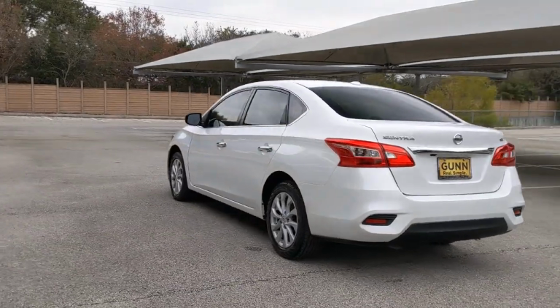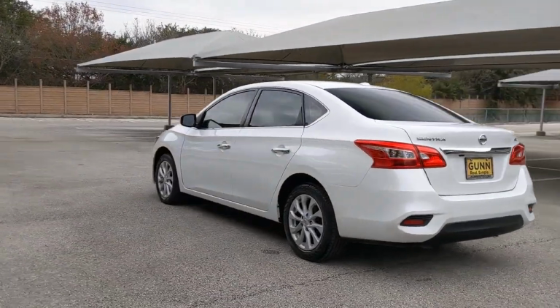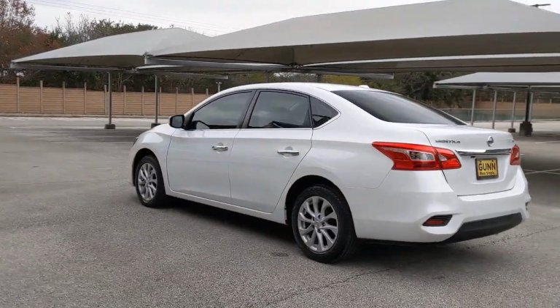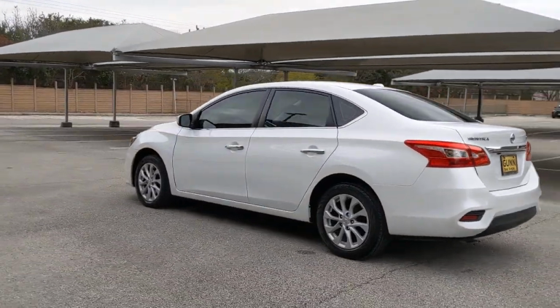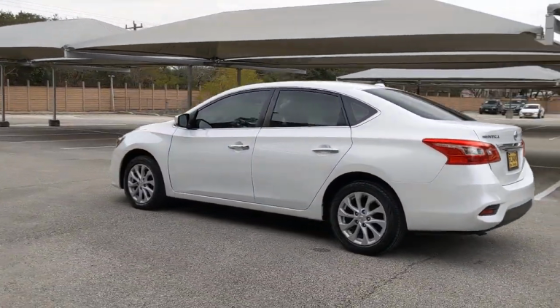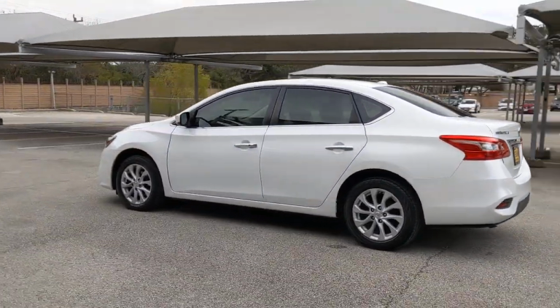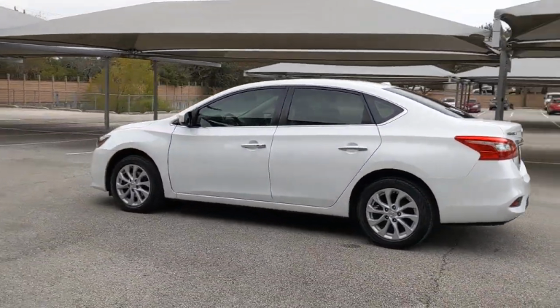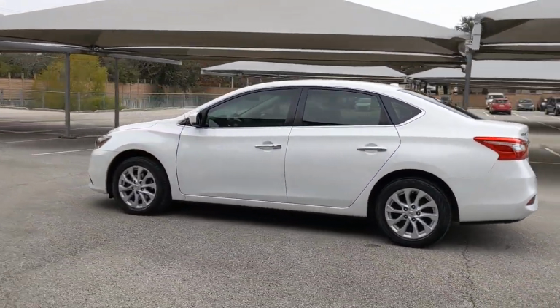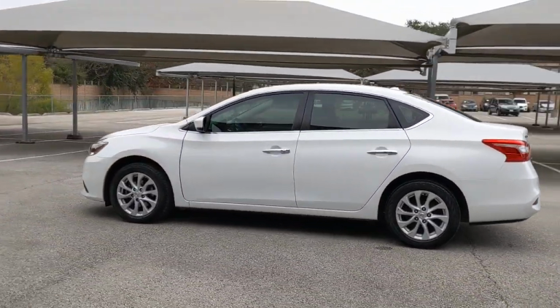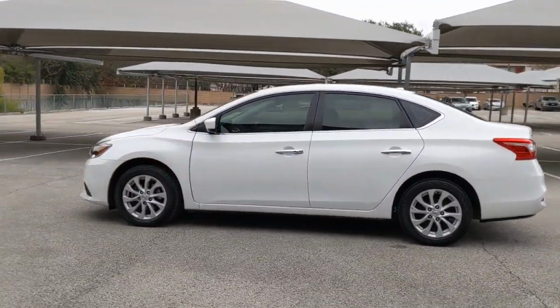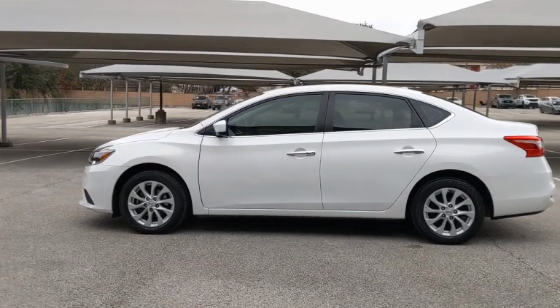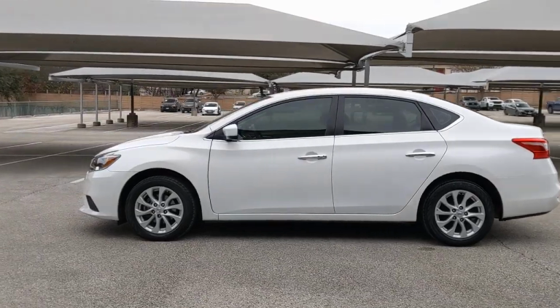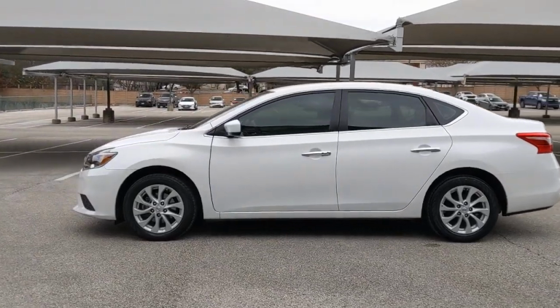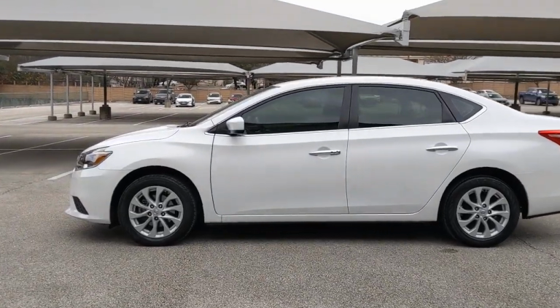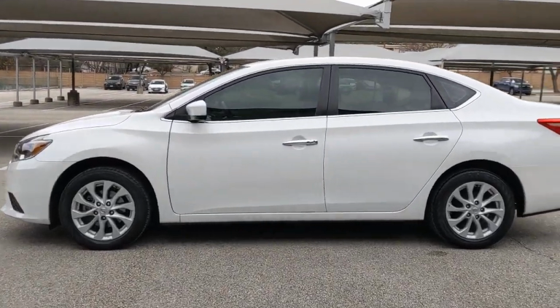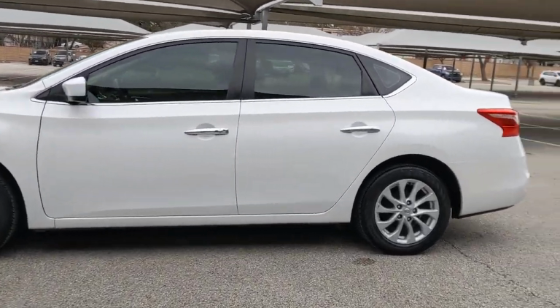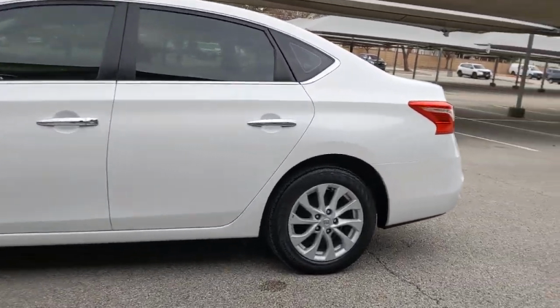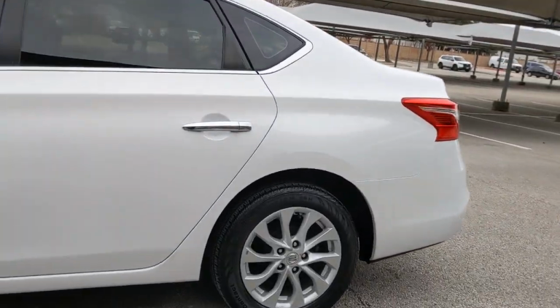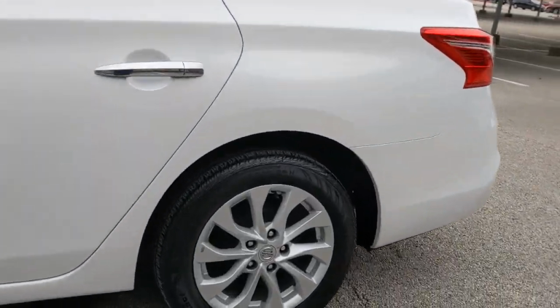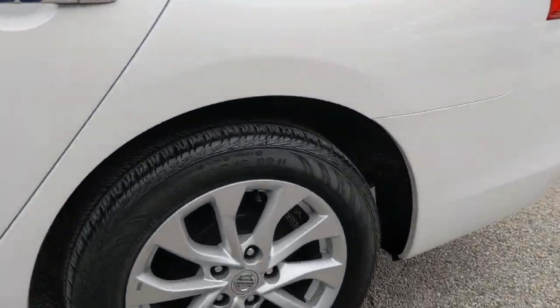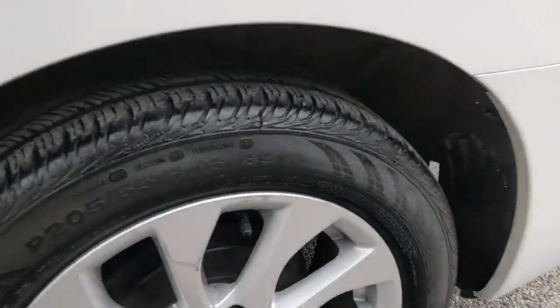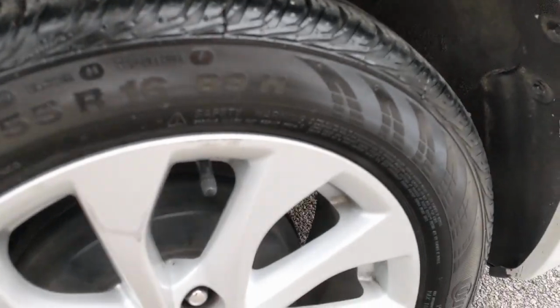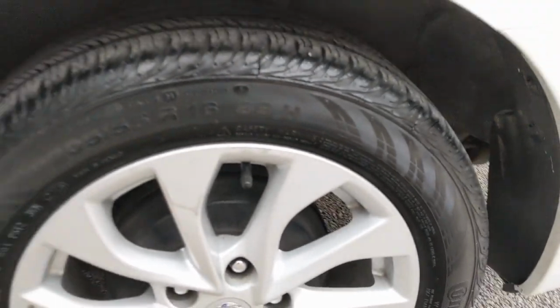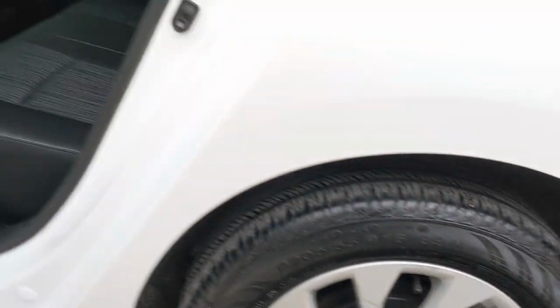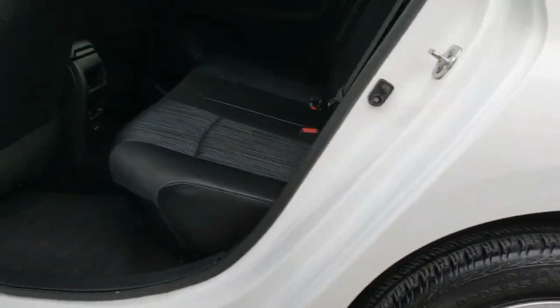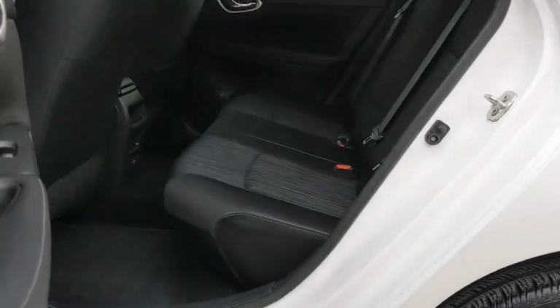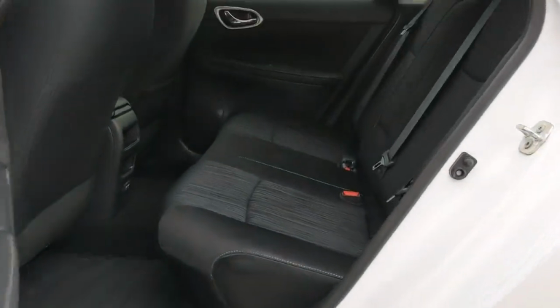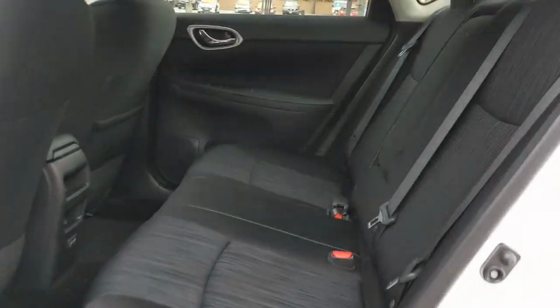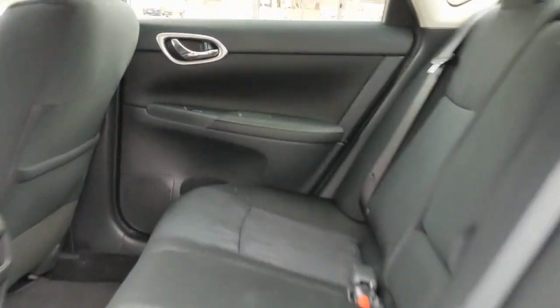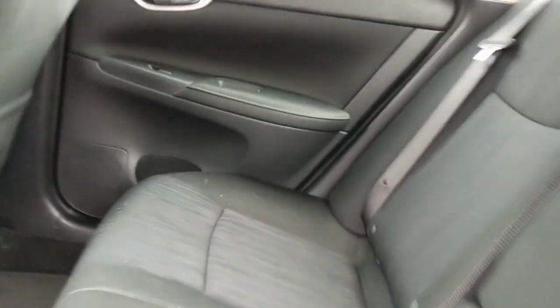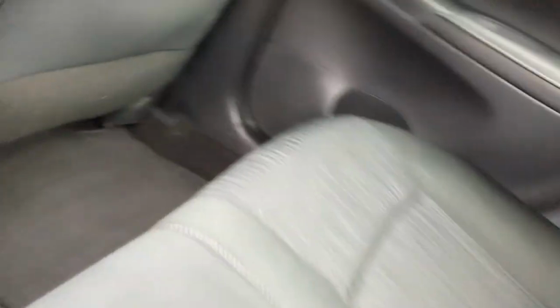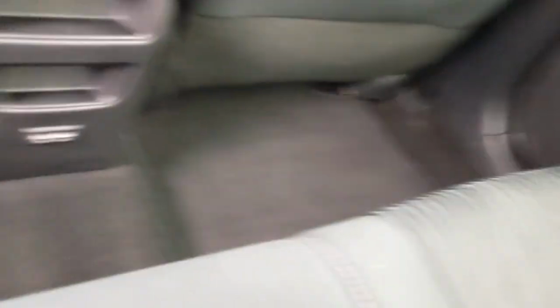Then relax and enjoy the cruise in the sleek cabin loaded with tech and clever storage solutions. These are just some of the great options this vehicle comes with: keyless entry, backup camera, satellite radio, keyless start, and multi-zone AC.